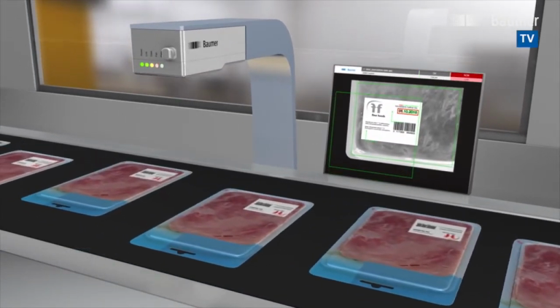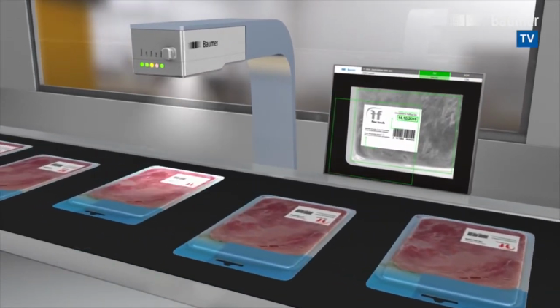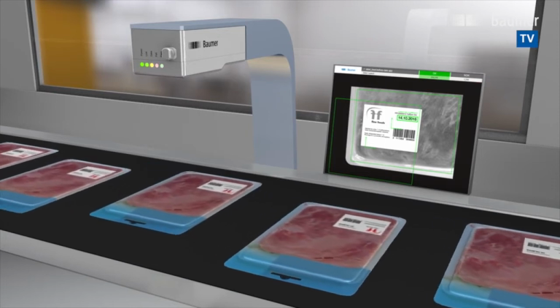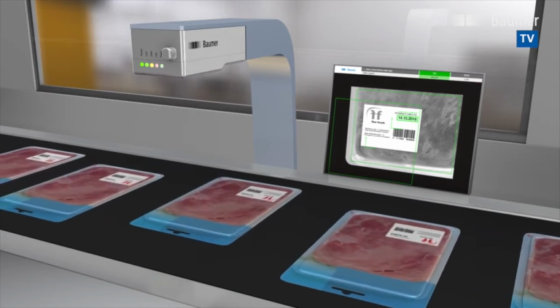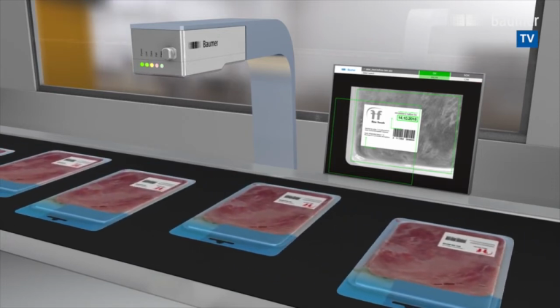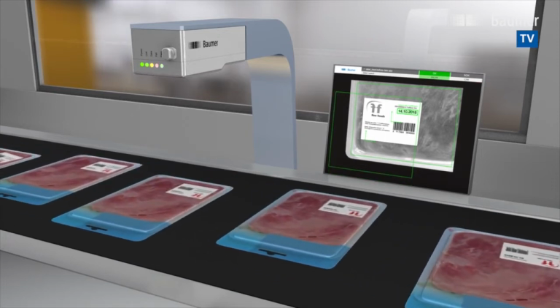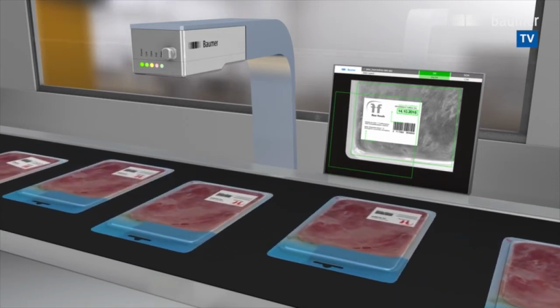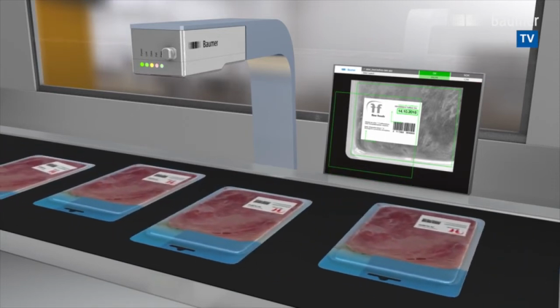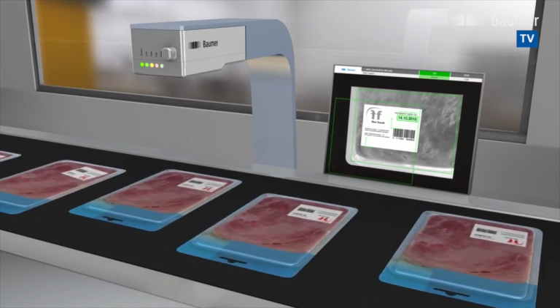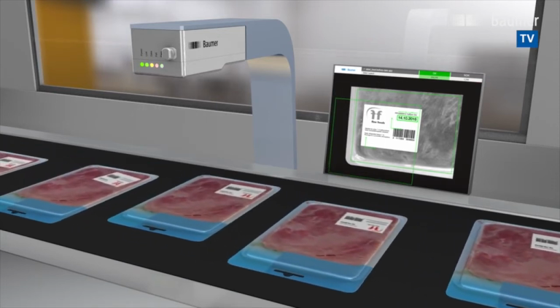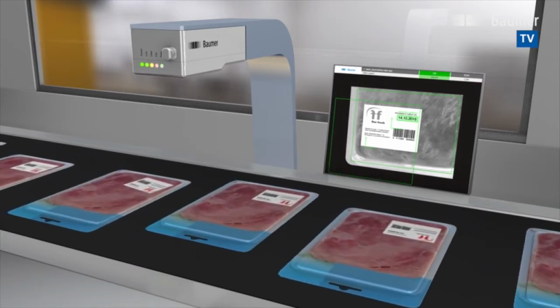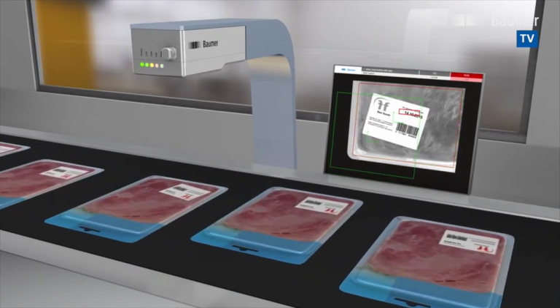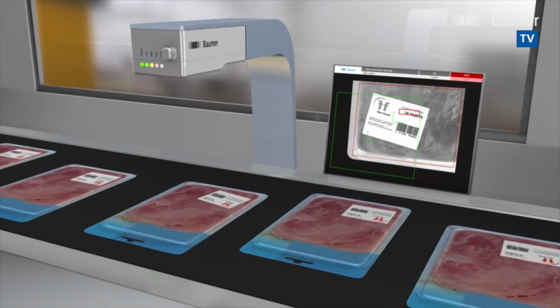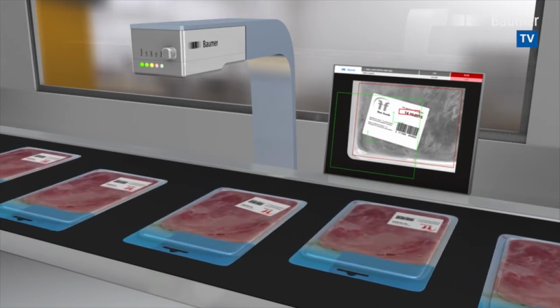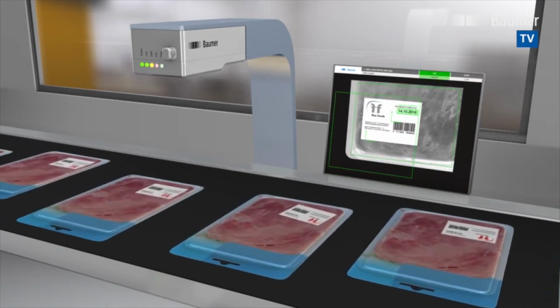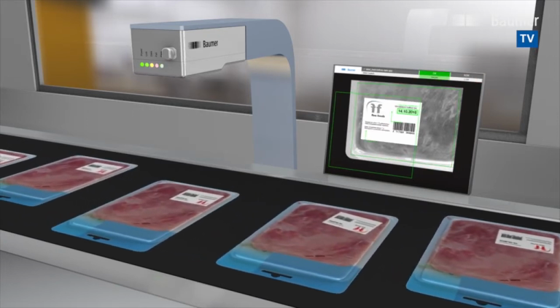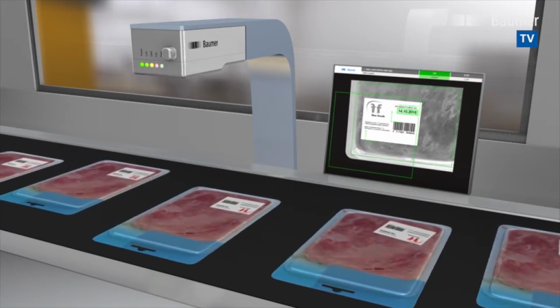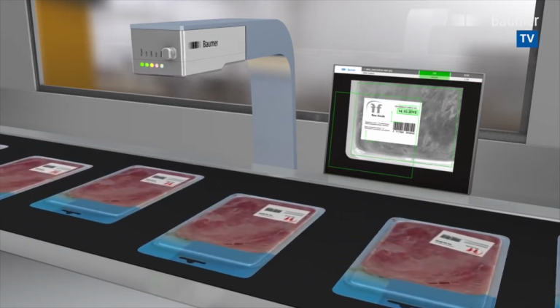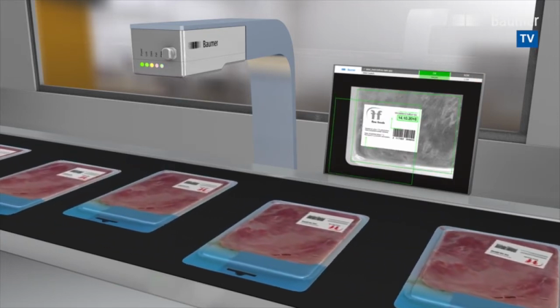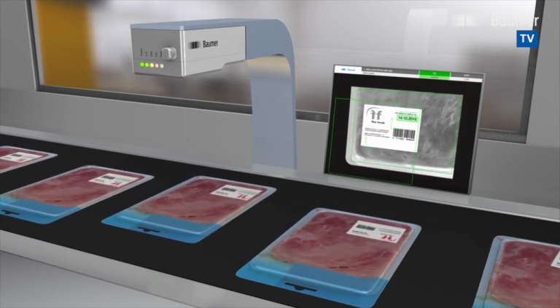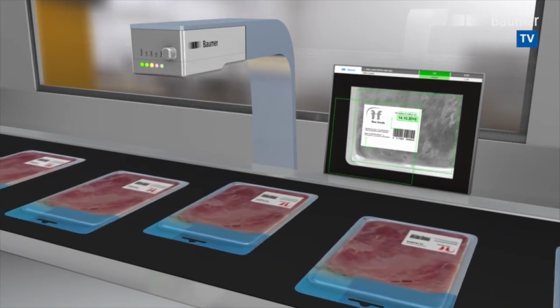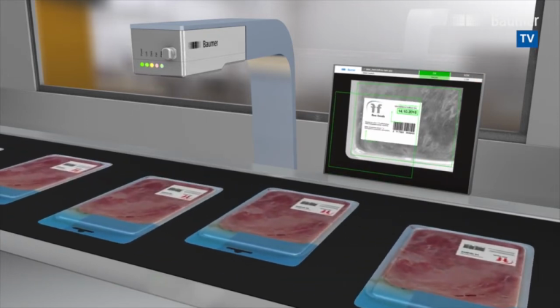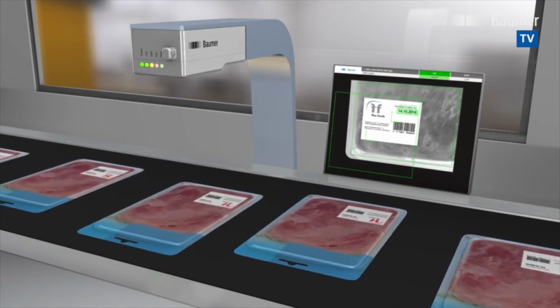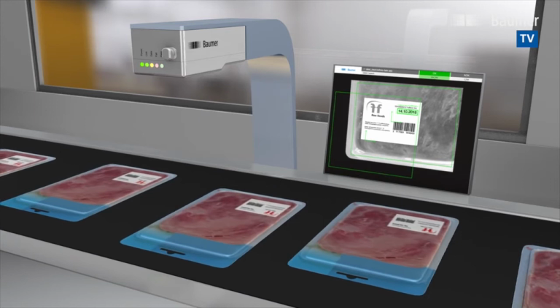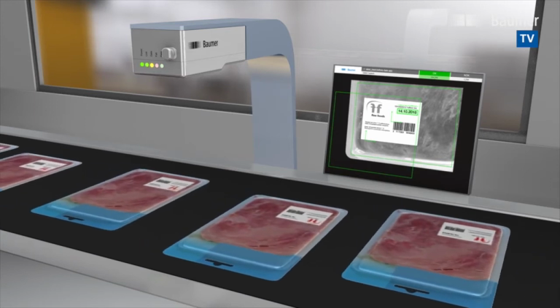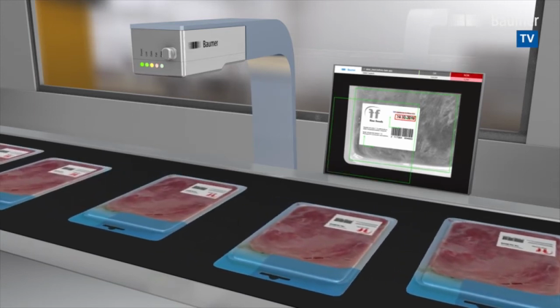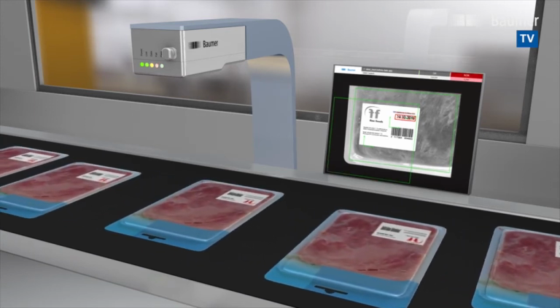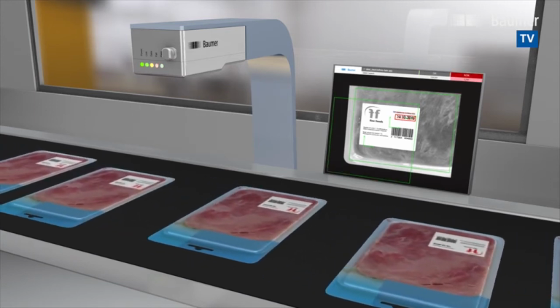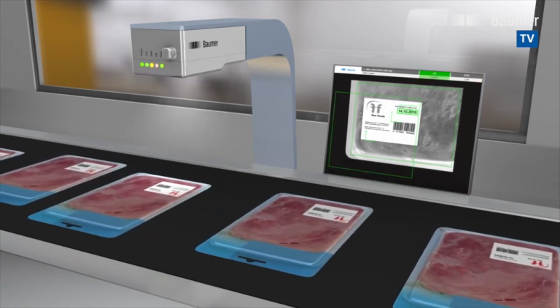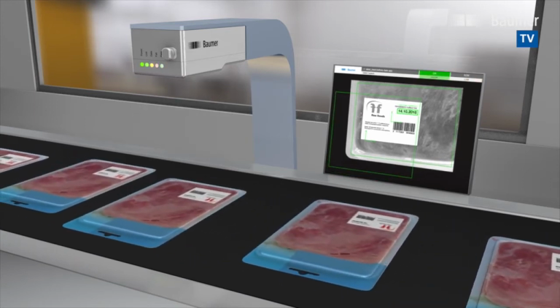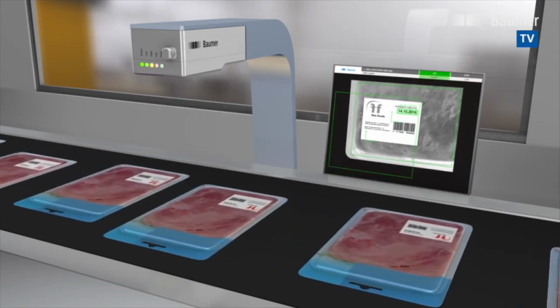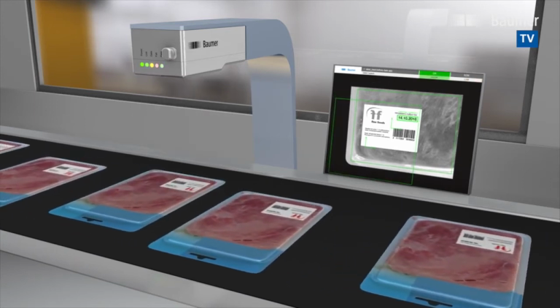Besides bar and matrix codes, VeriSense is able to read and evaluate plain text. The integrated web interface allows for convenient change of target values or other parameters and runs in the existing web browser of the machine control.